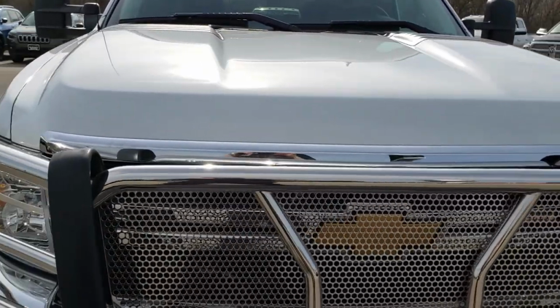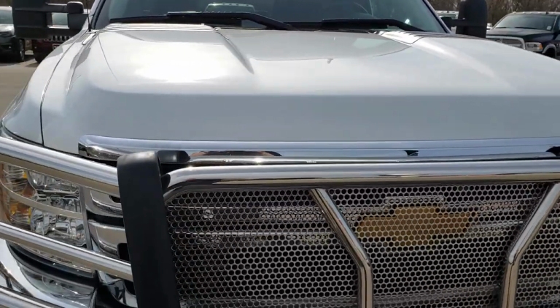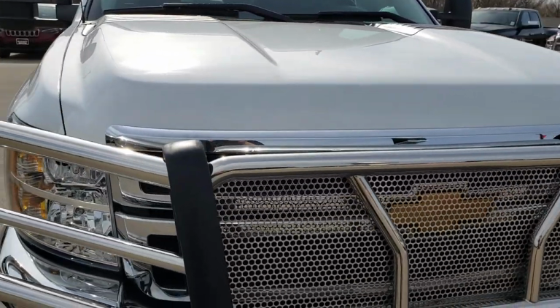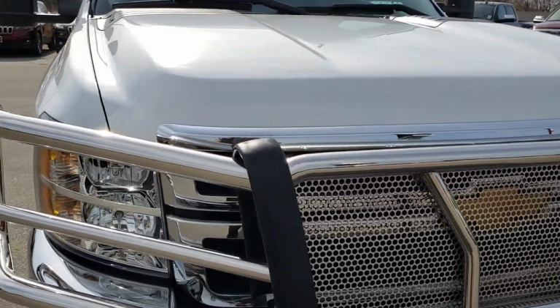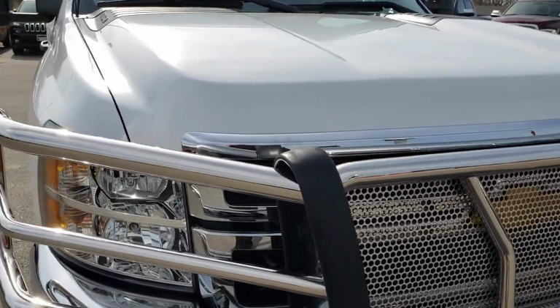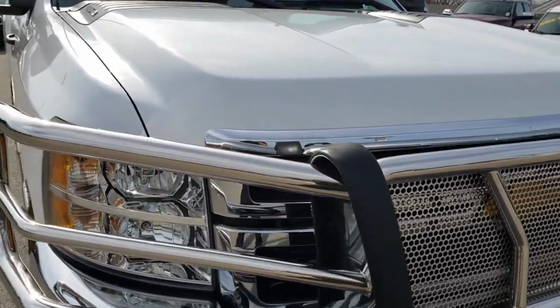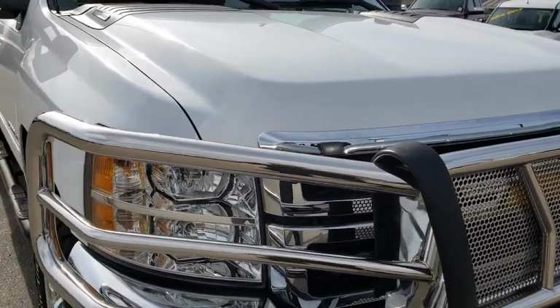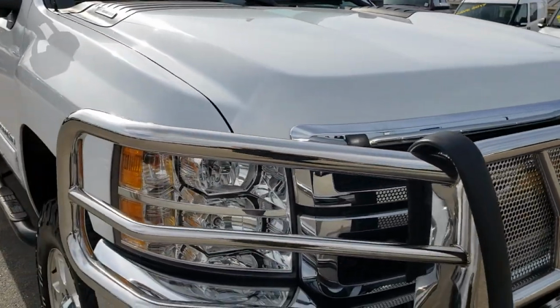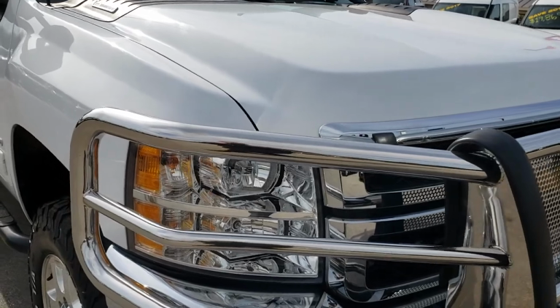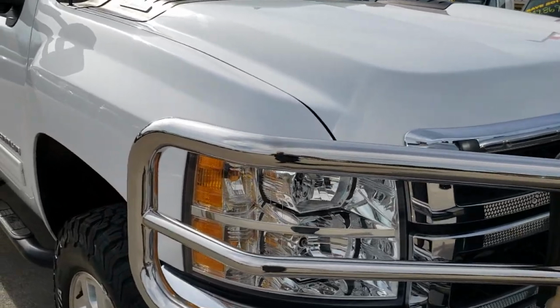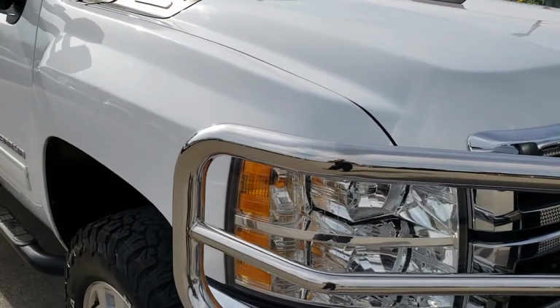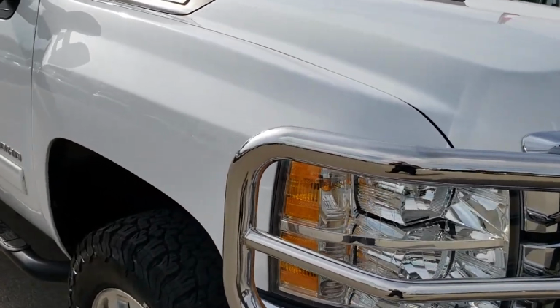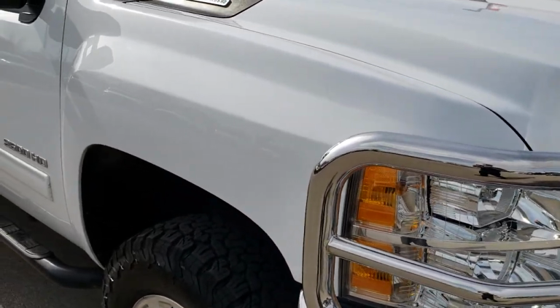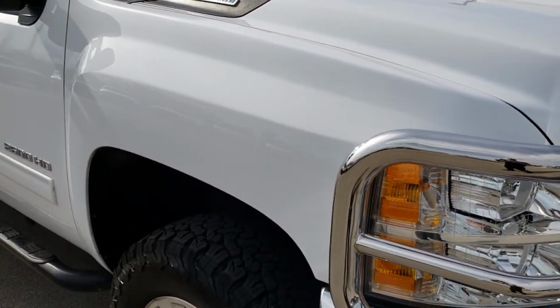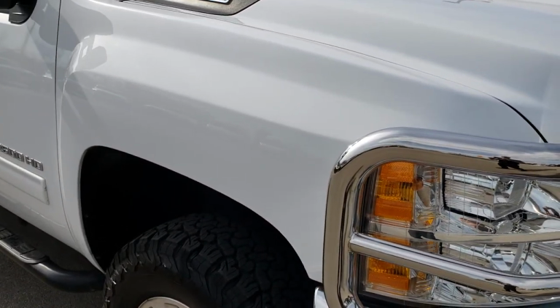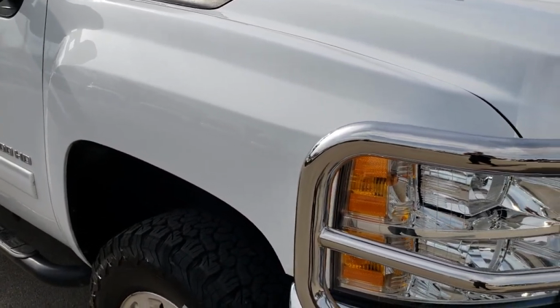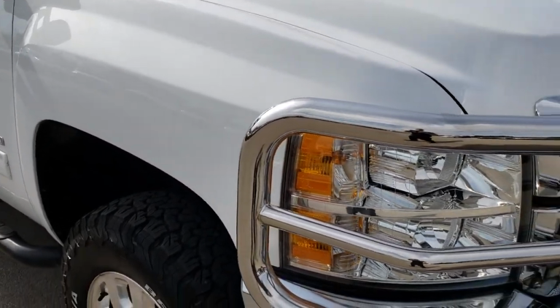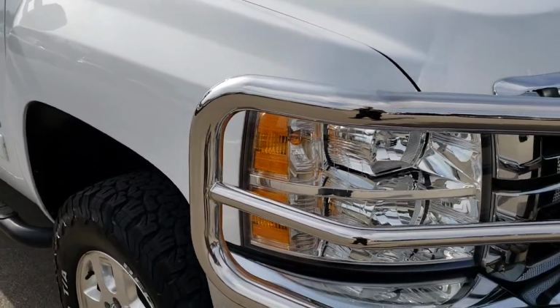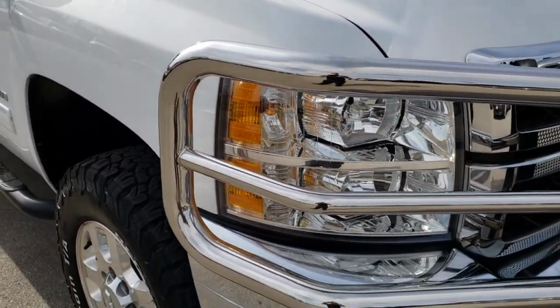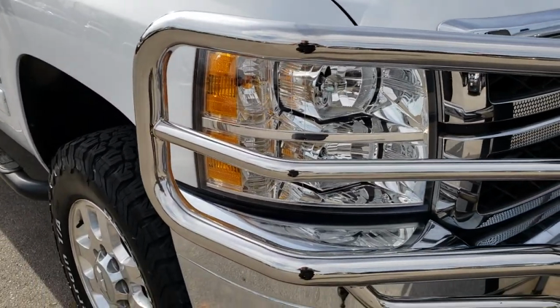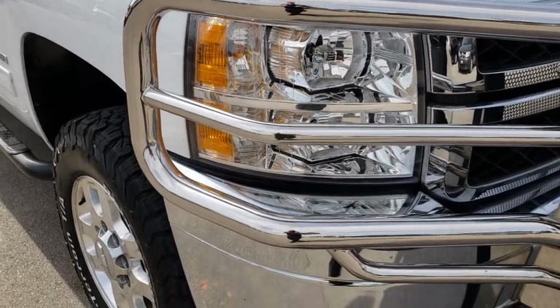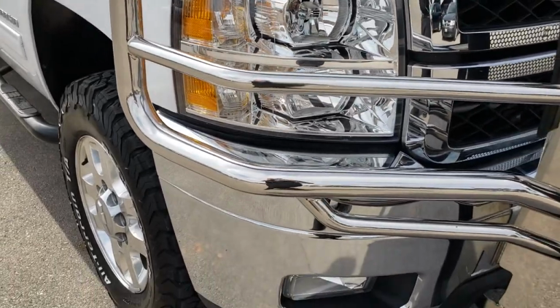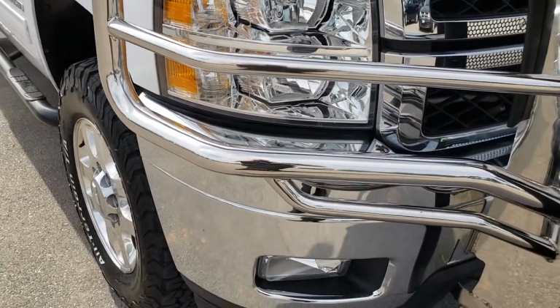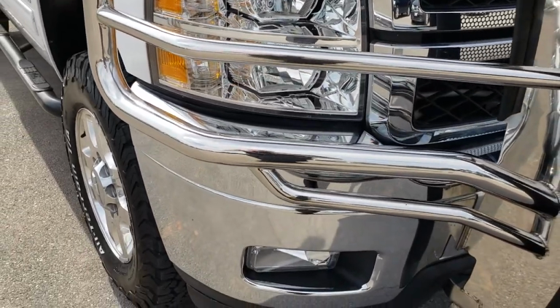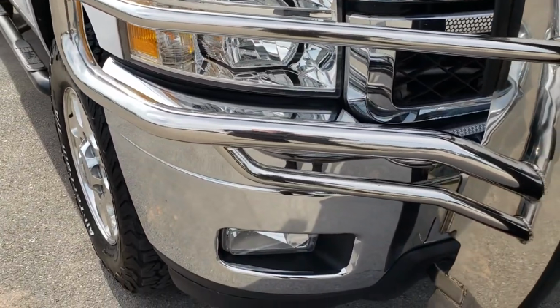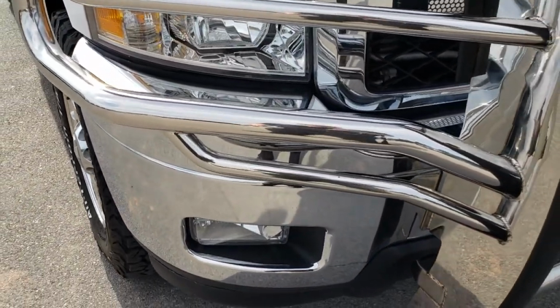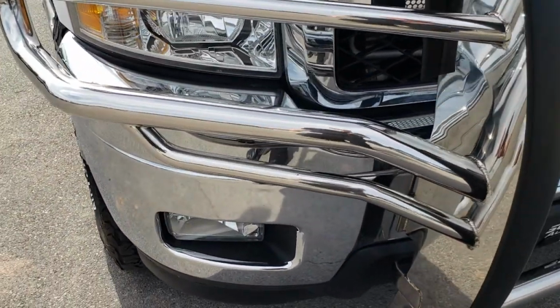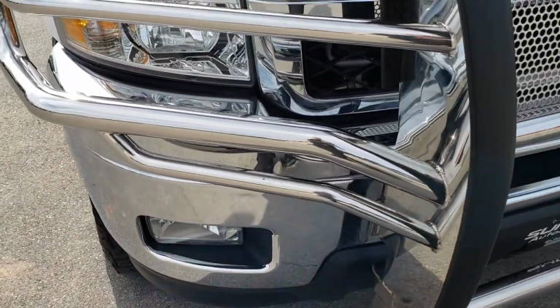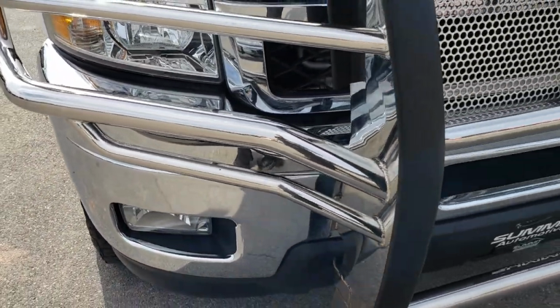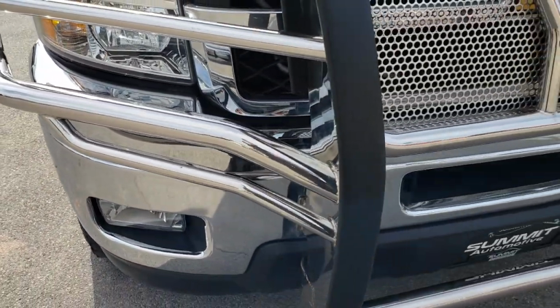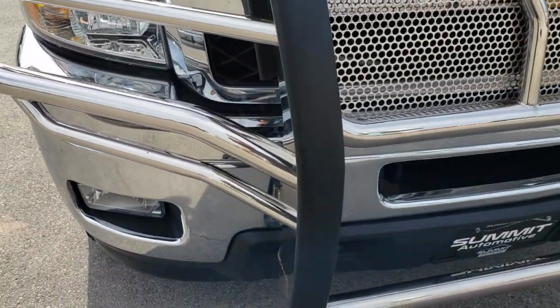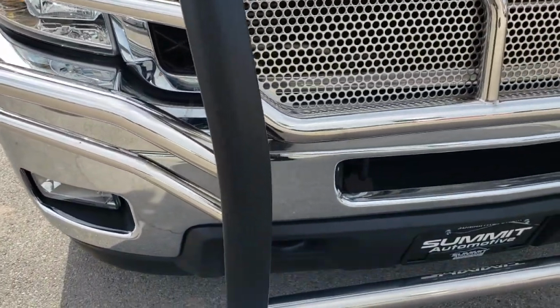This truck has the 6.6 liter Duramax diesel with the LML motor, which gives you 397 horsepower. From this HD video, you will be able to tell that this truck is extremely clean all the way around.